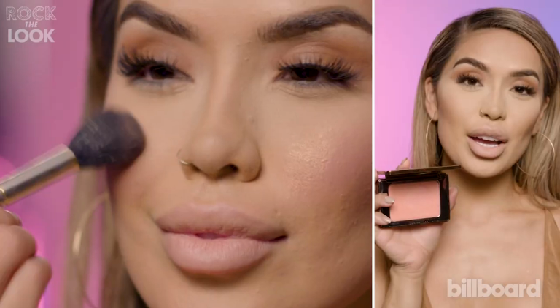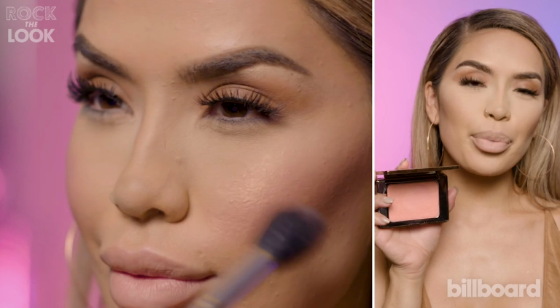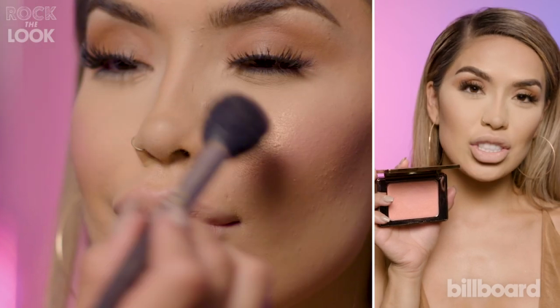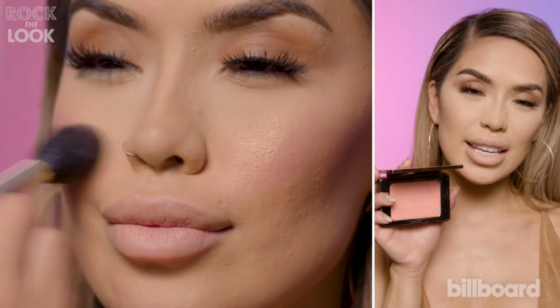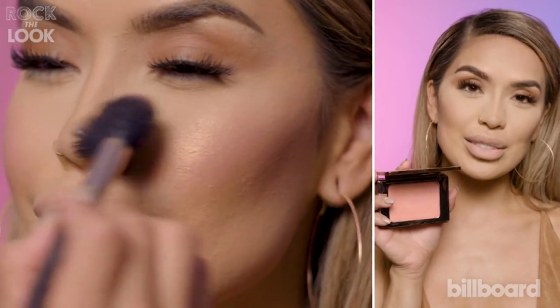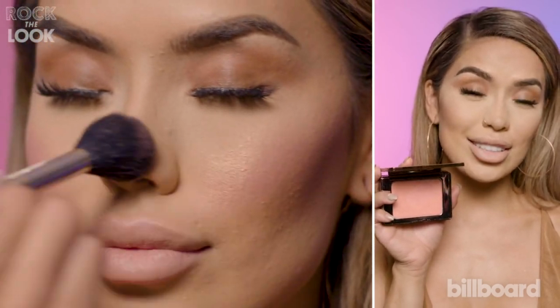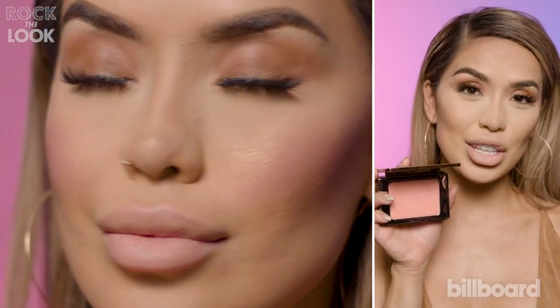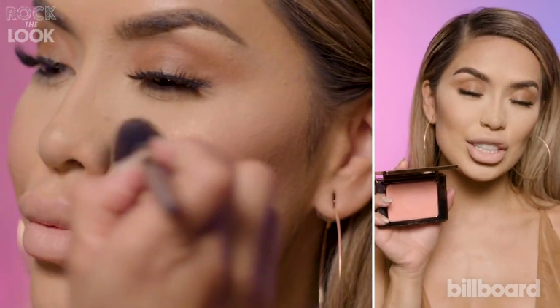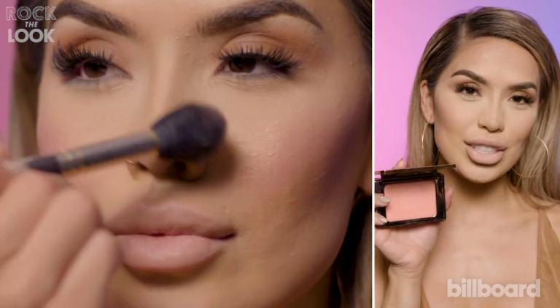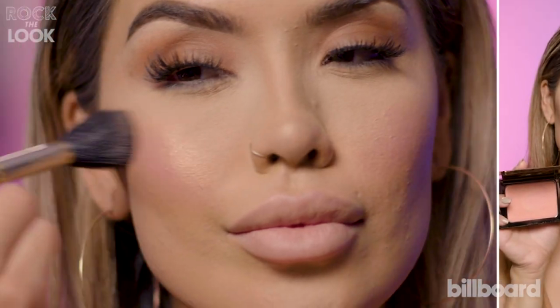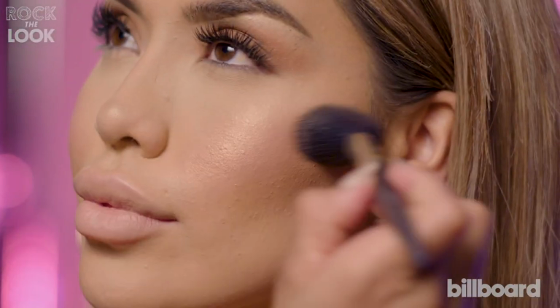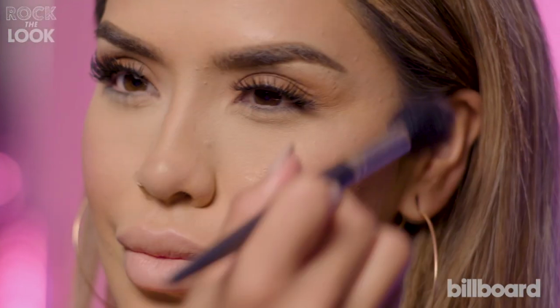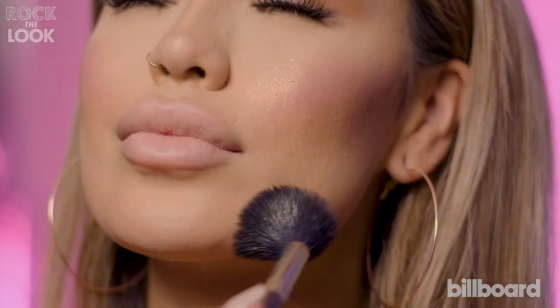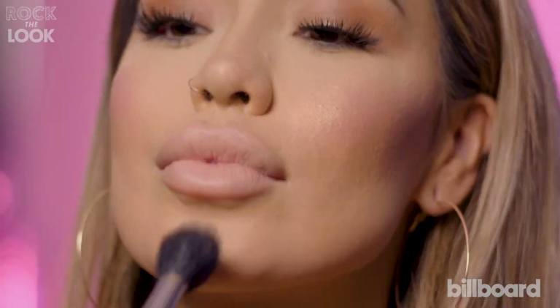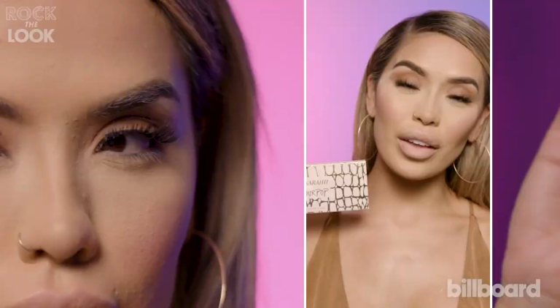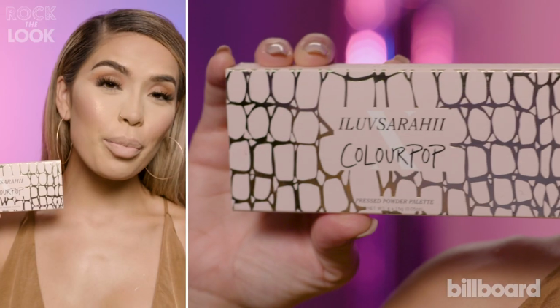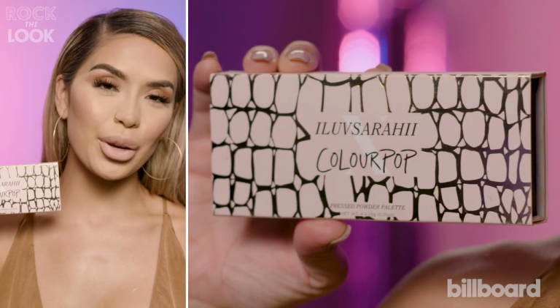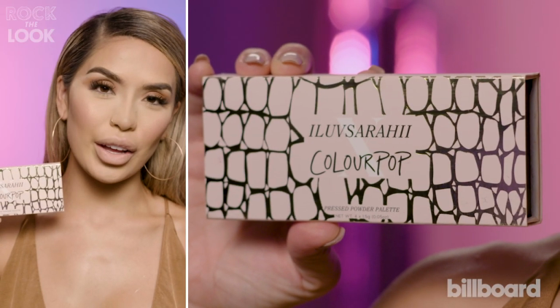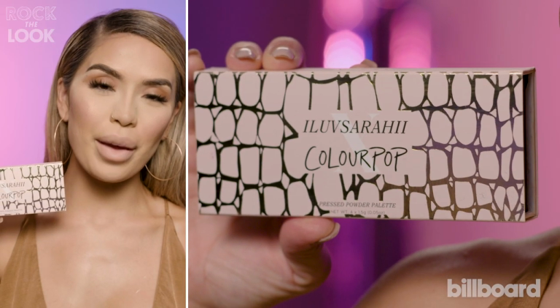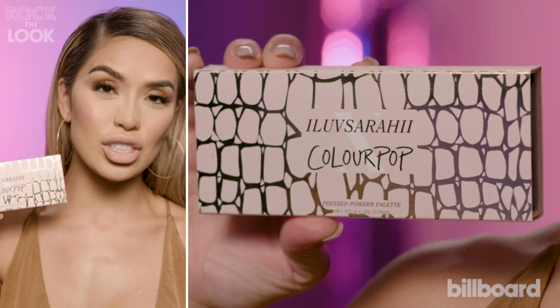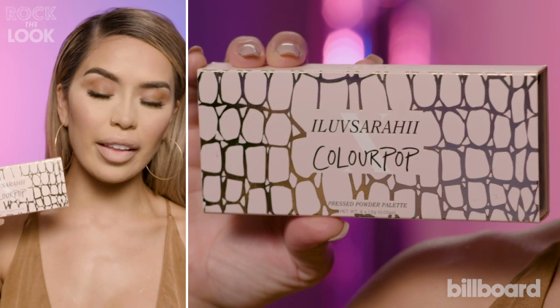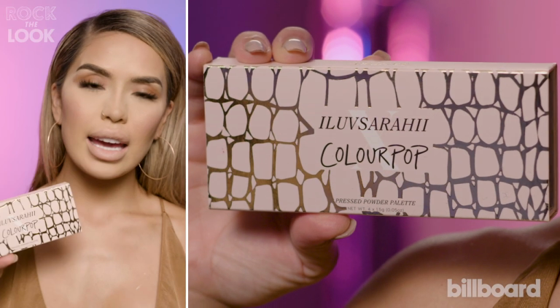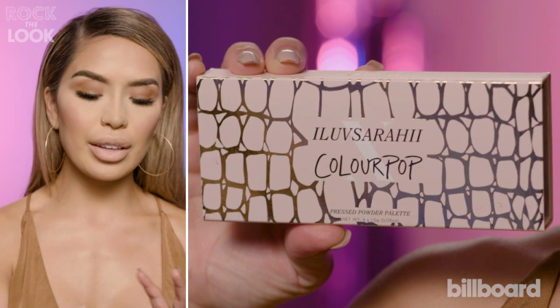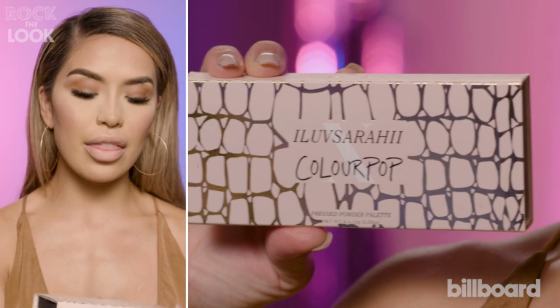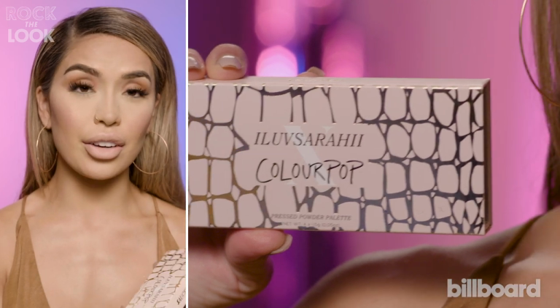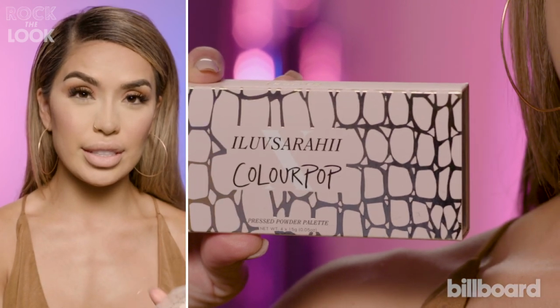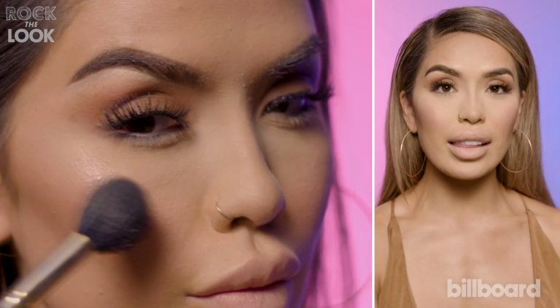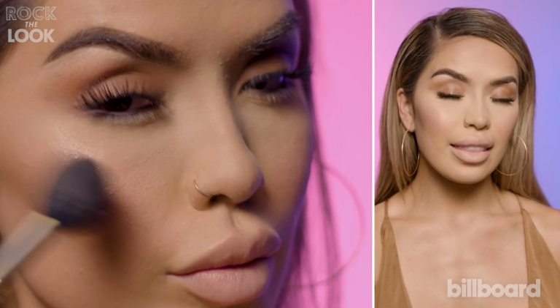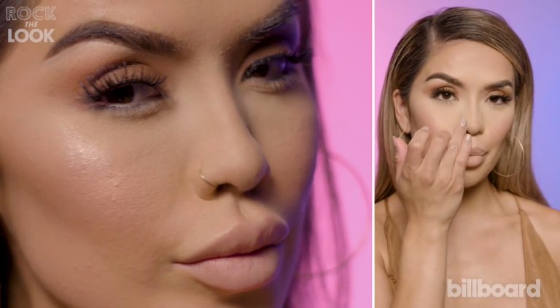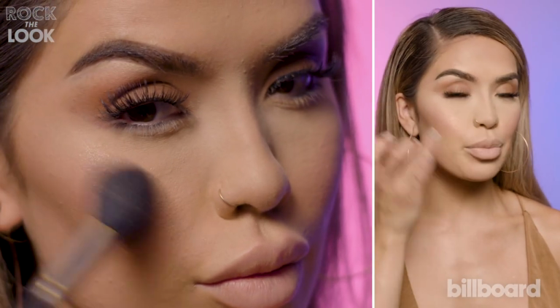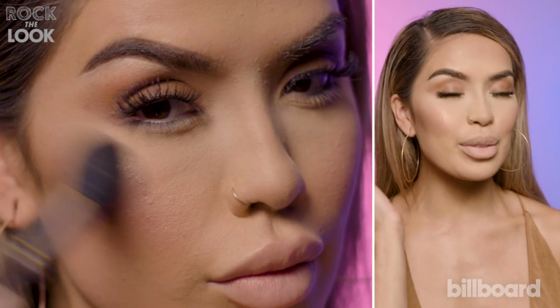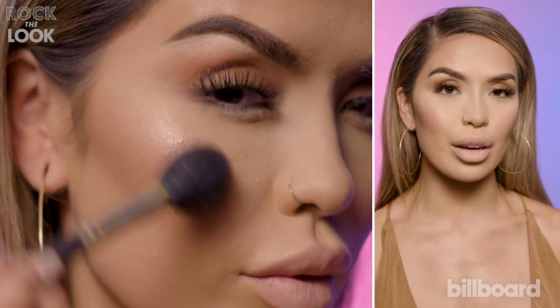I'm now going to brighten up my cheeks, and I'm going to be using Natasha Denona's Duo Blush. One of the palettes I created with ColourPop, and this is the Shaky Palette. I'm going to be using the color Vivacious to highlight the inside of my eyes, my cheekbones, and my nose.